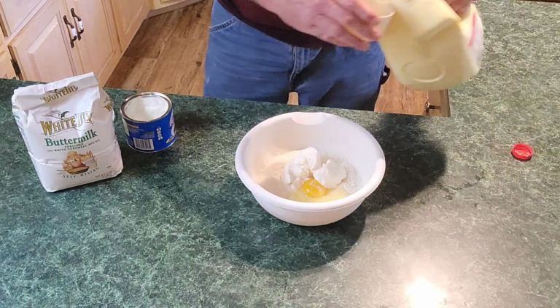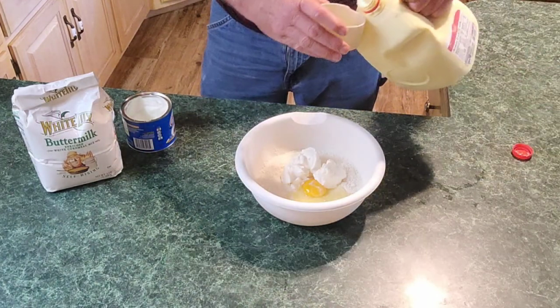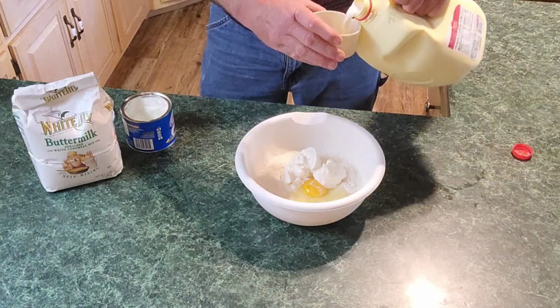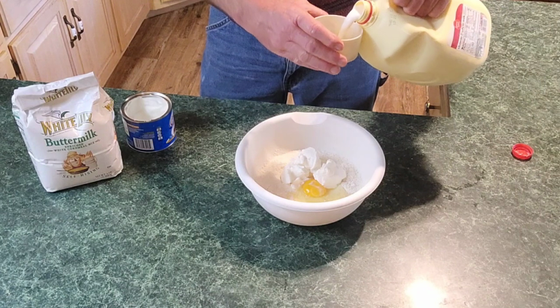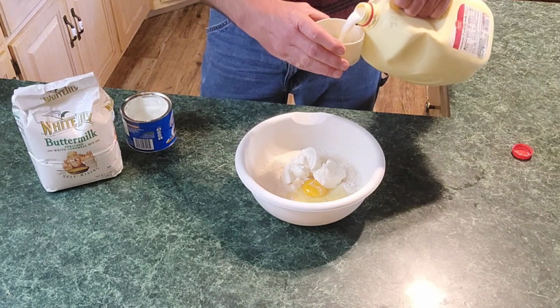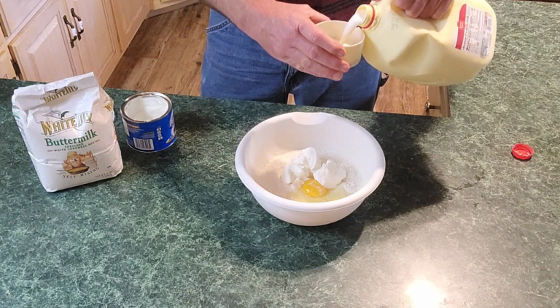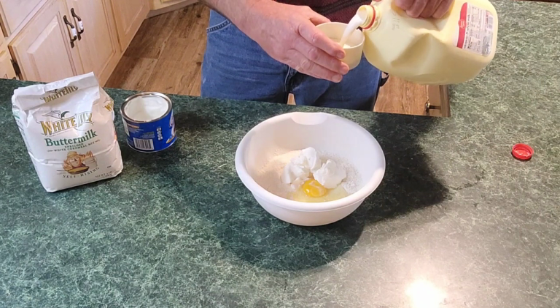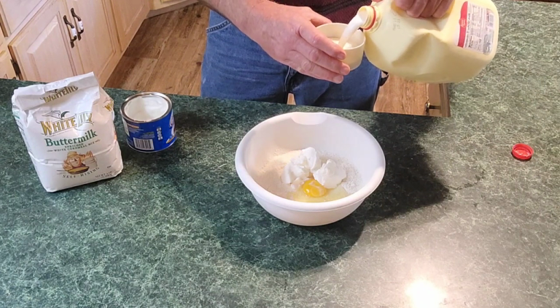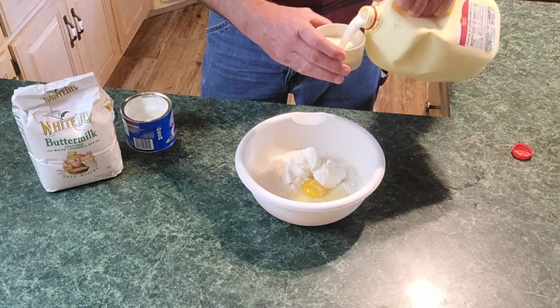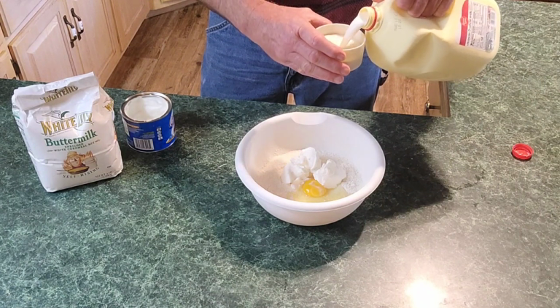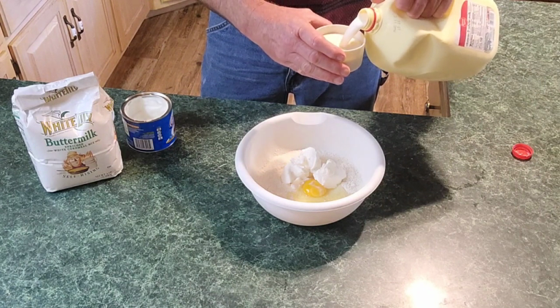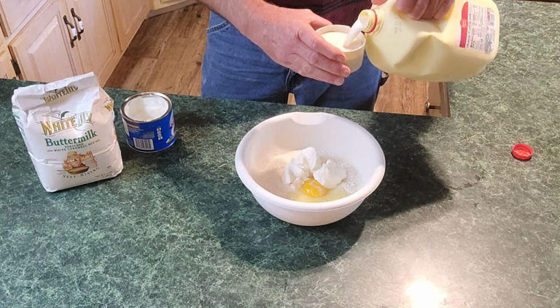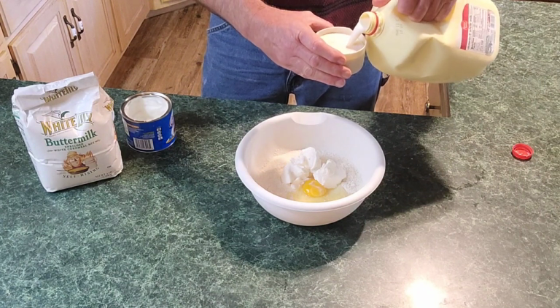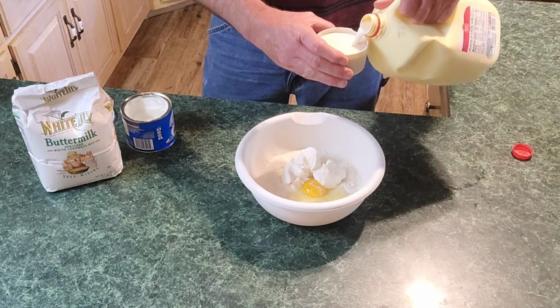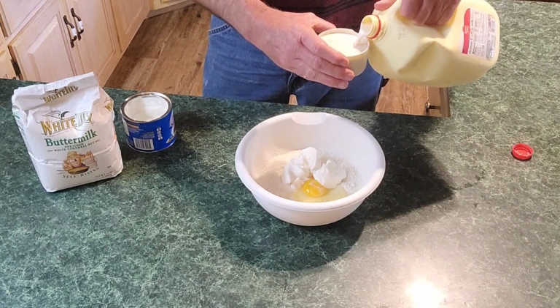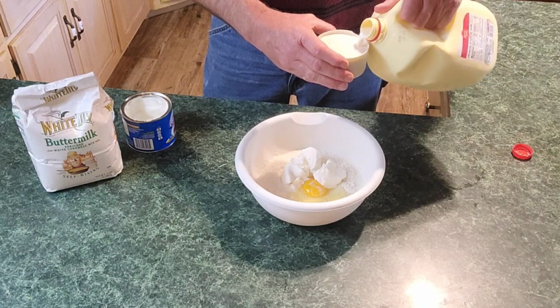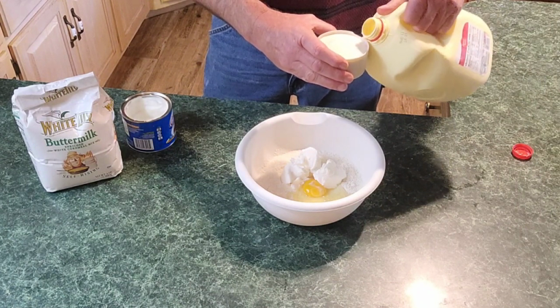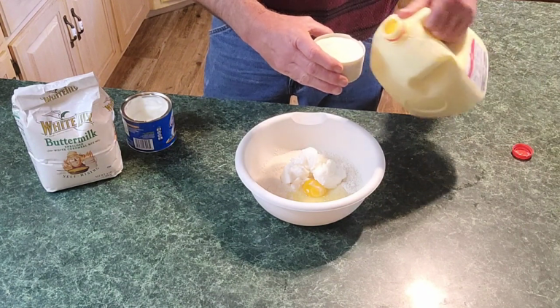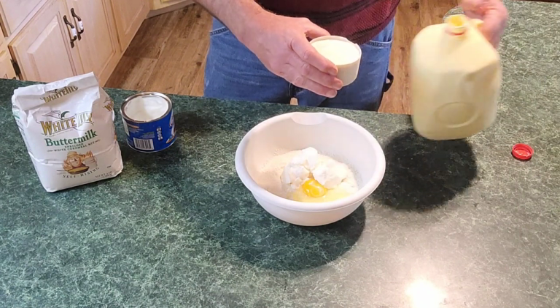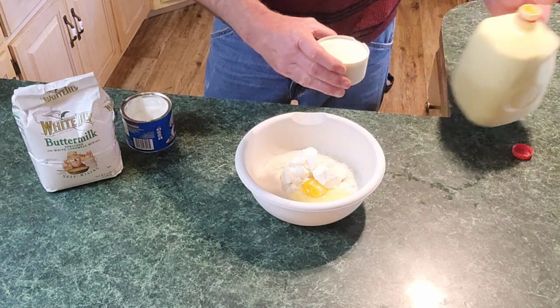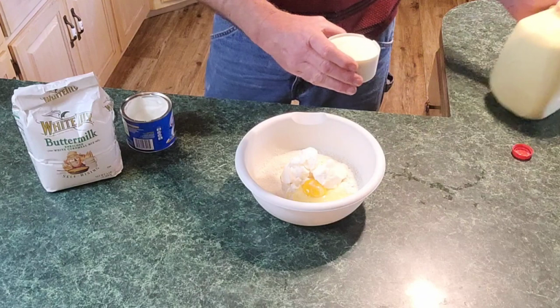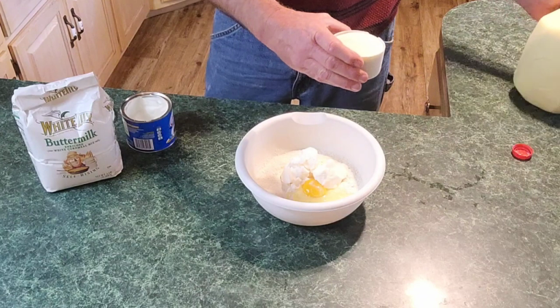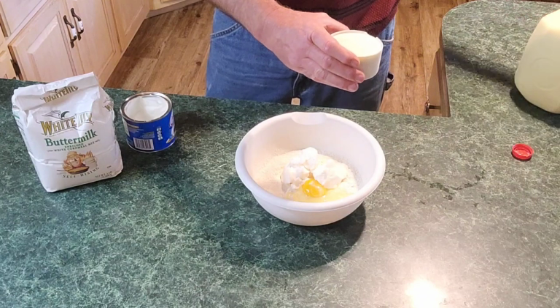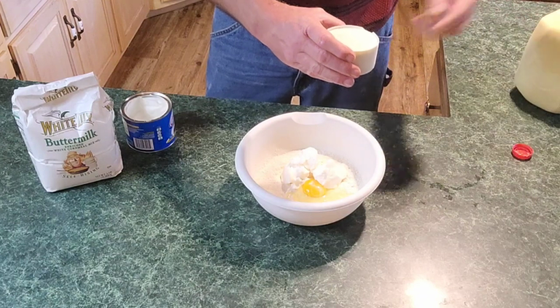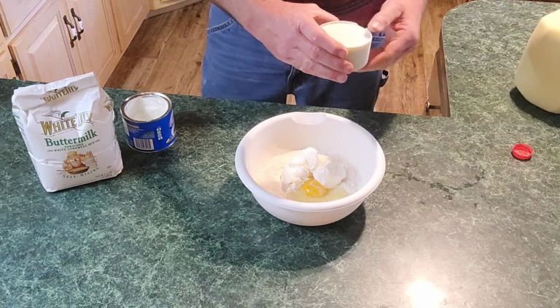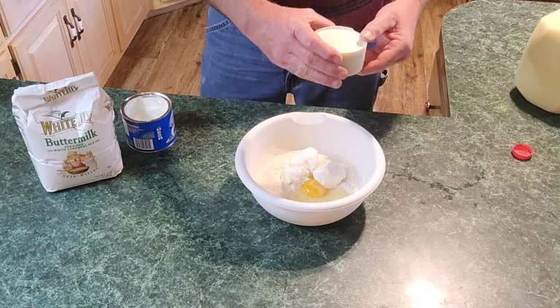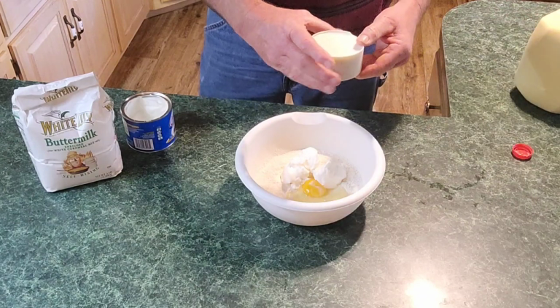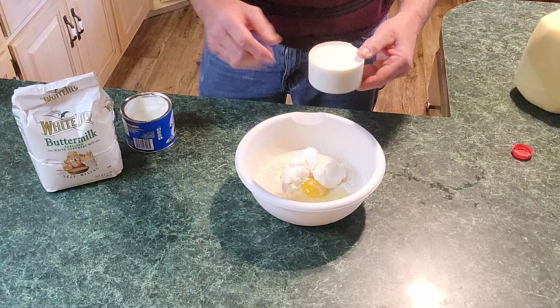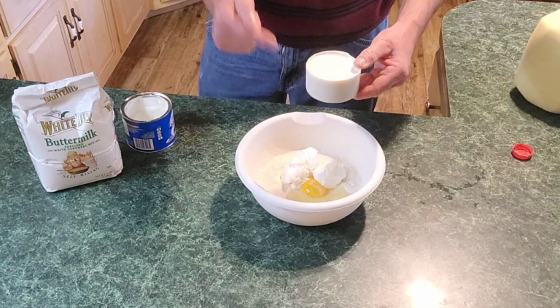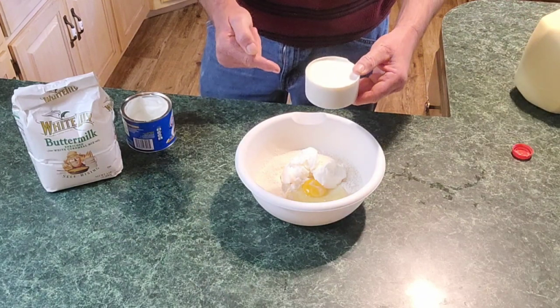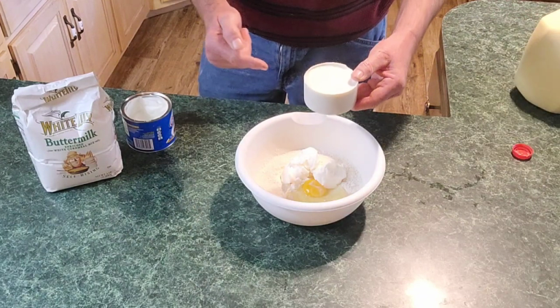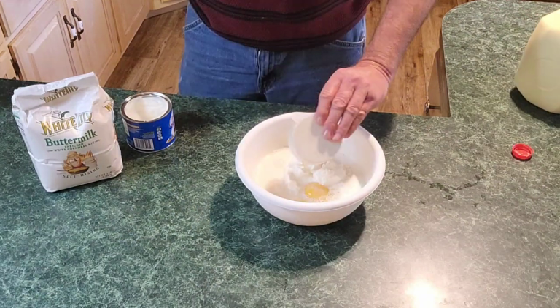Mama usually put in about a good cup of milk. If a cup won't do it, you can just add a little bit more as you need it. I'm going to go ahead and put the whole cup in.